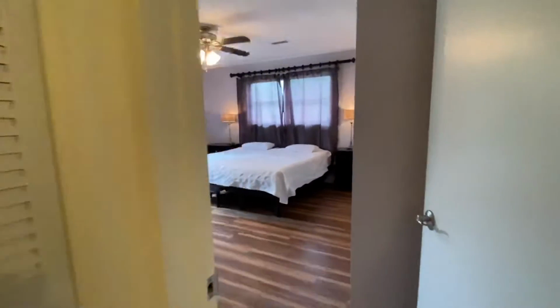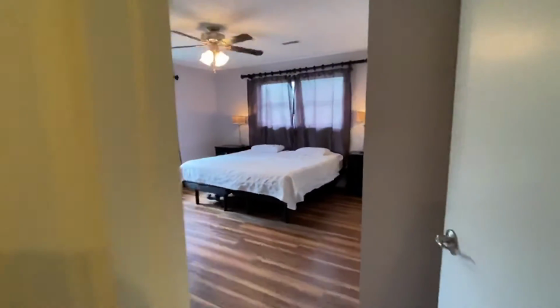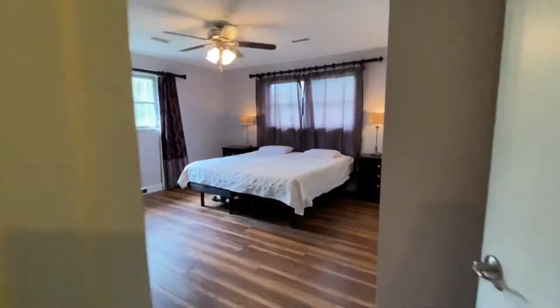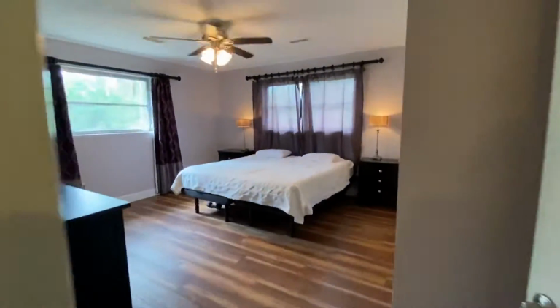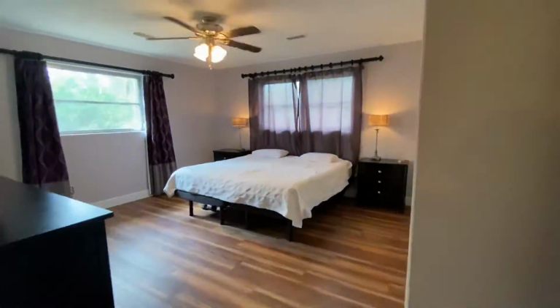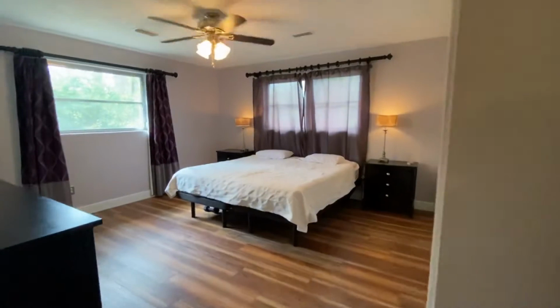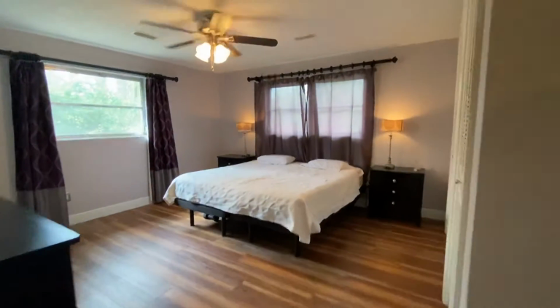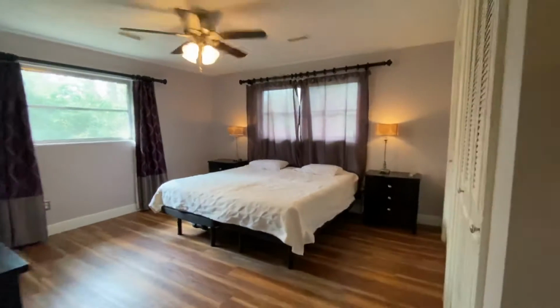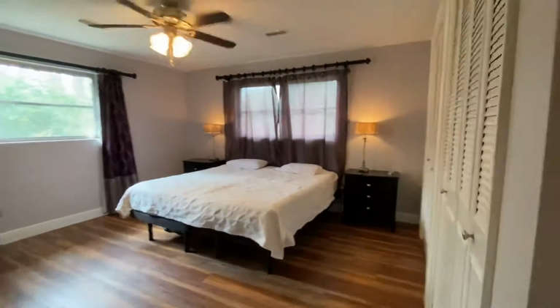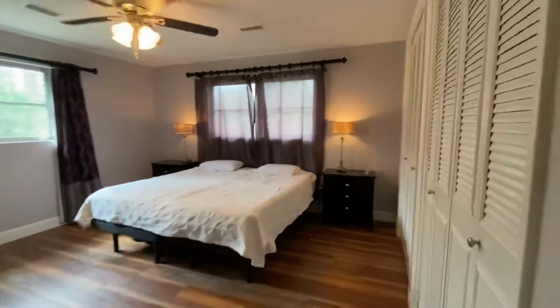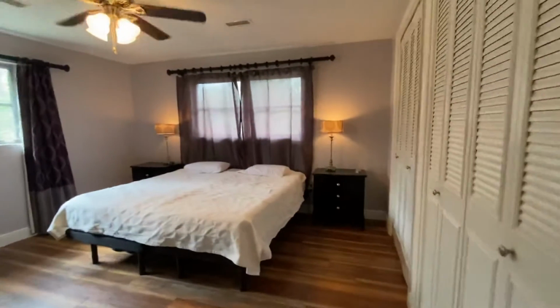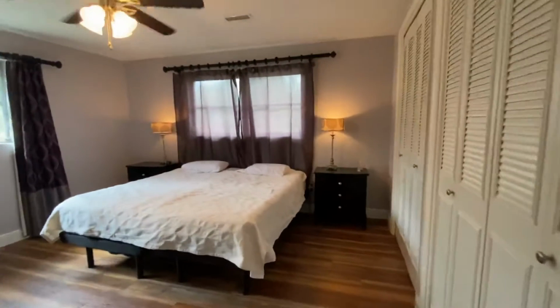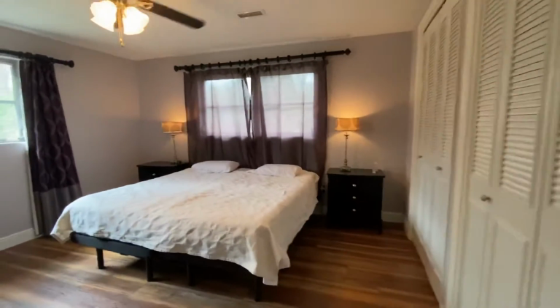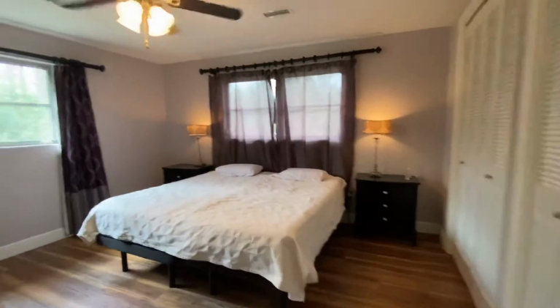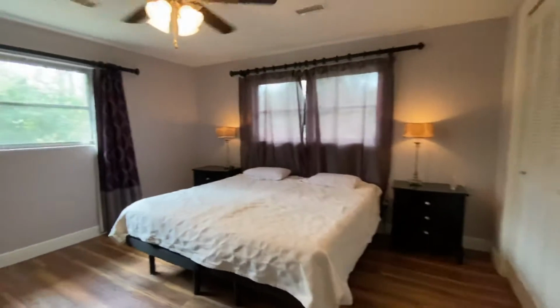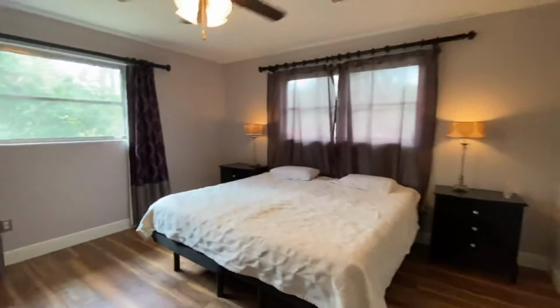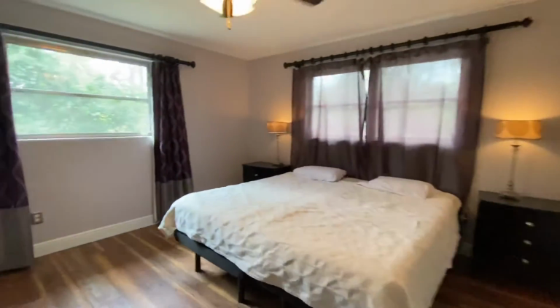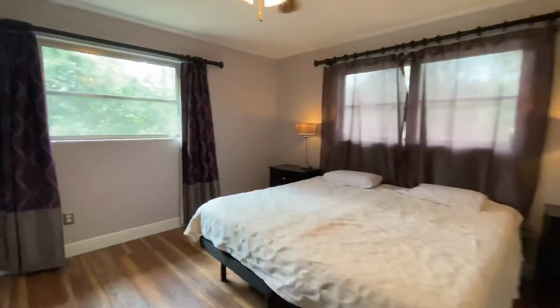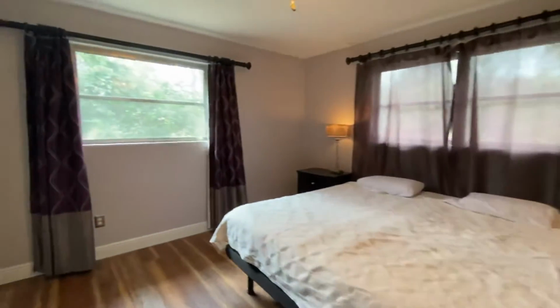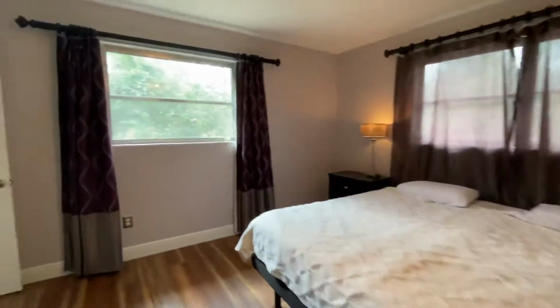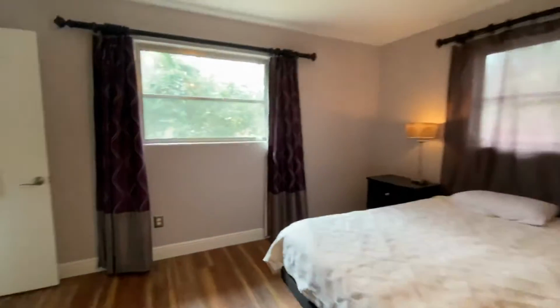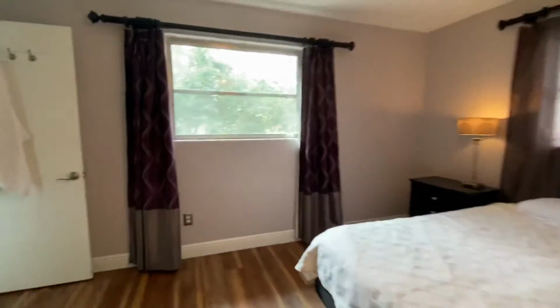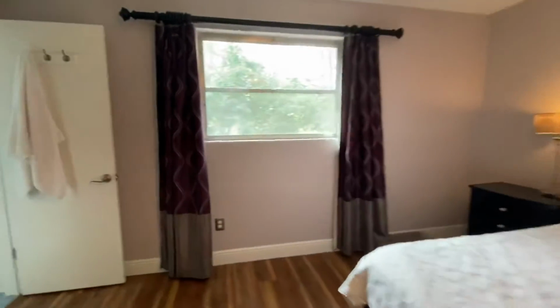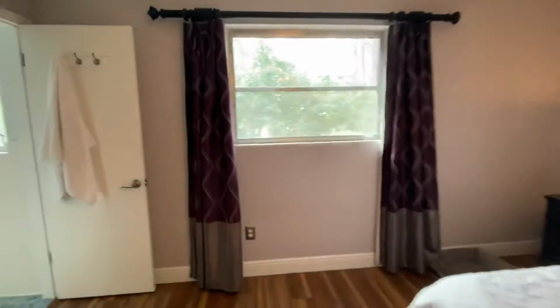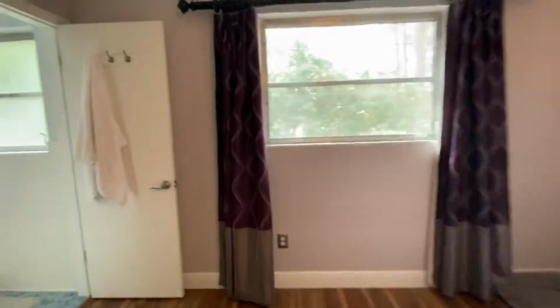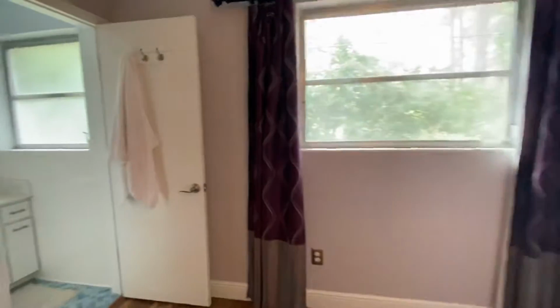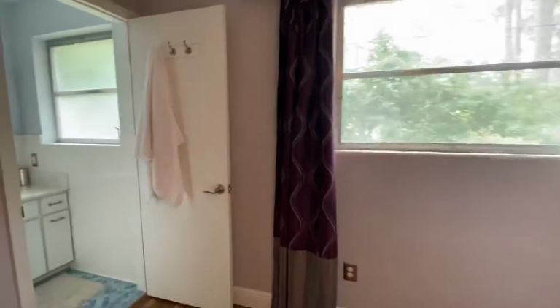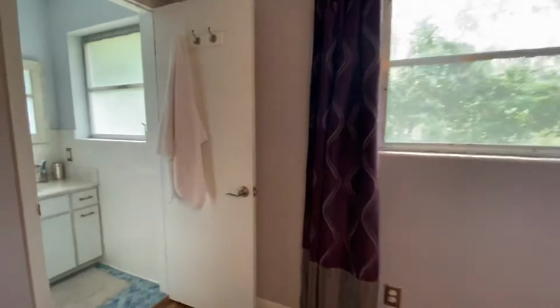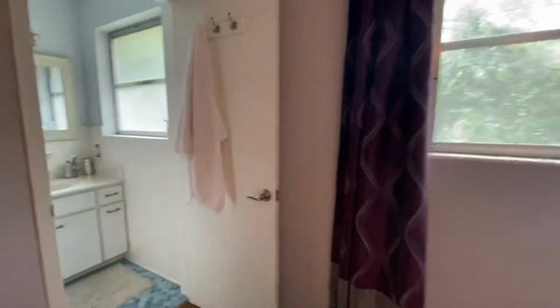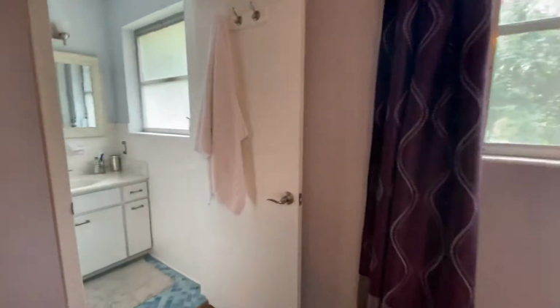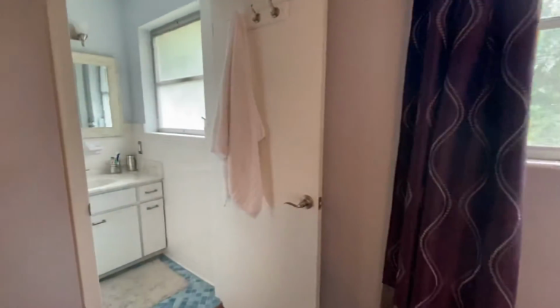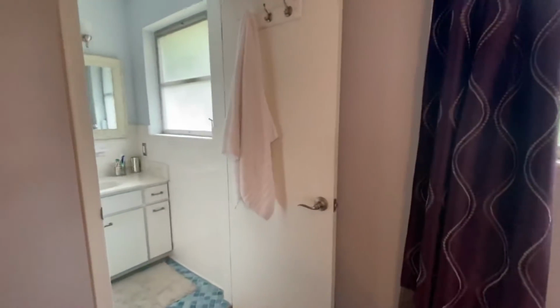This is the primary bedroom. Closet right there. En suite bath right there.